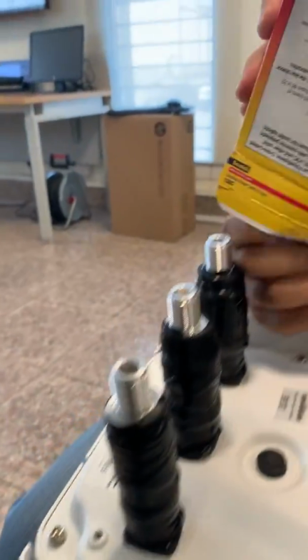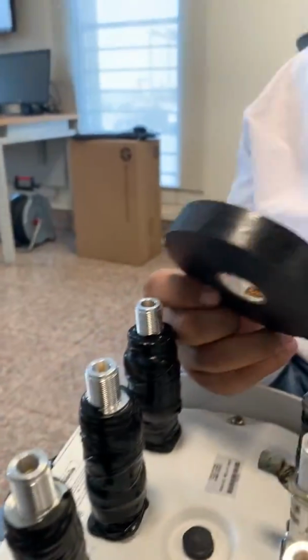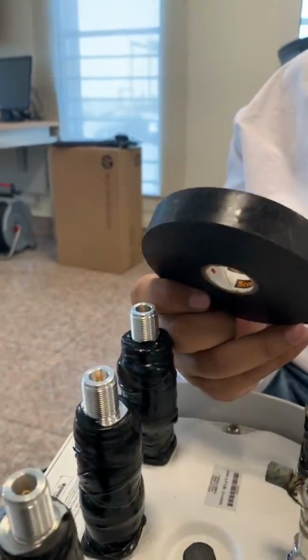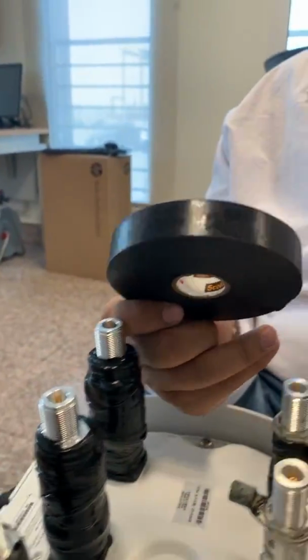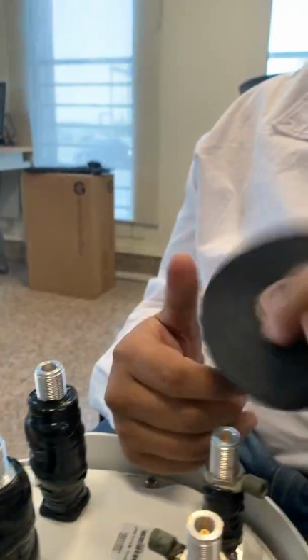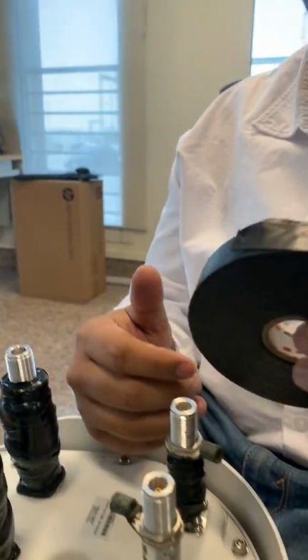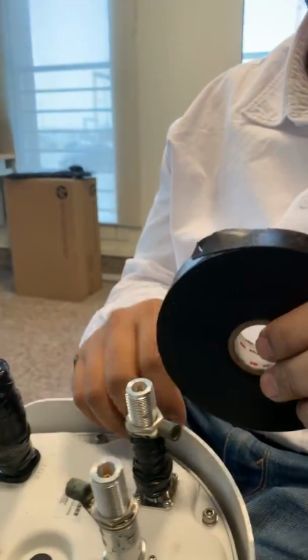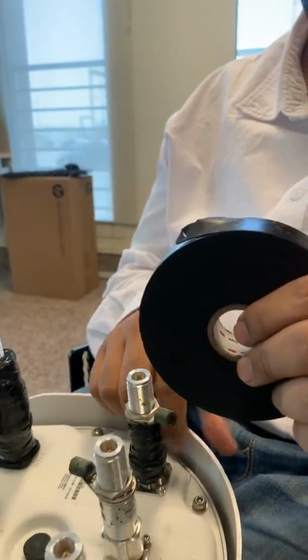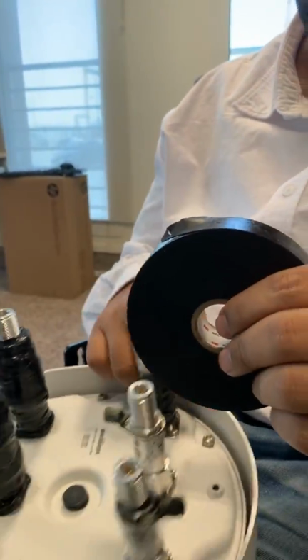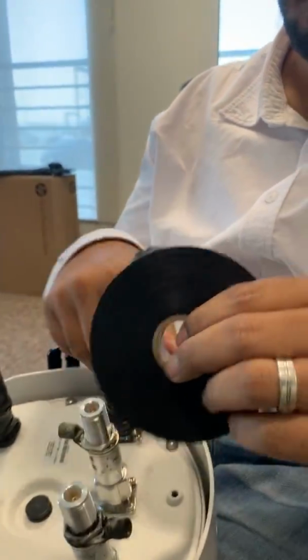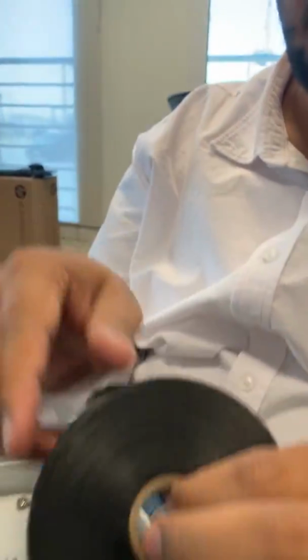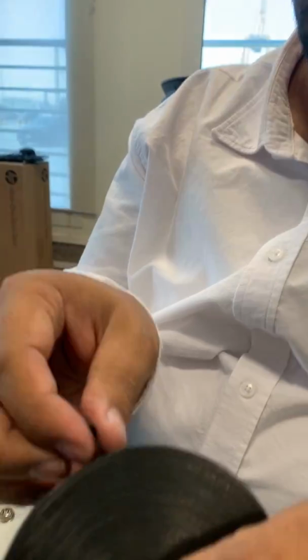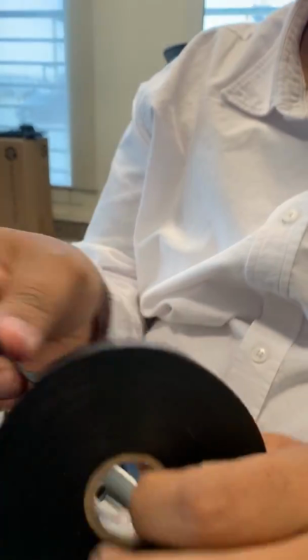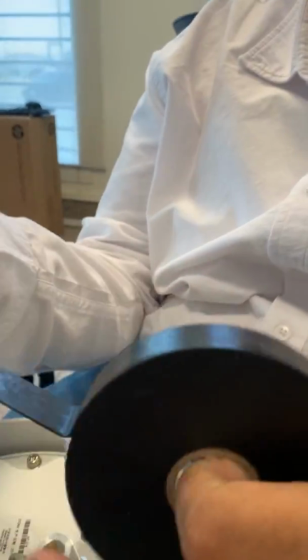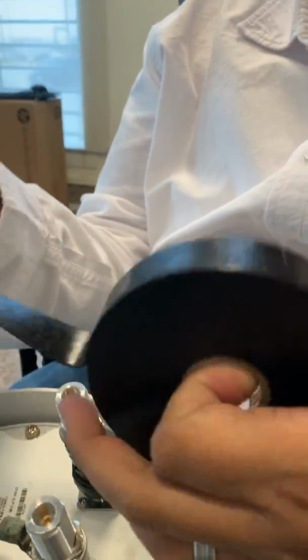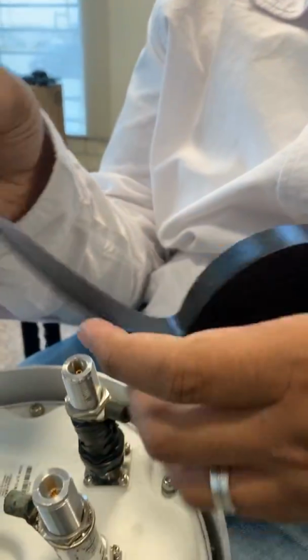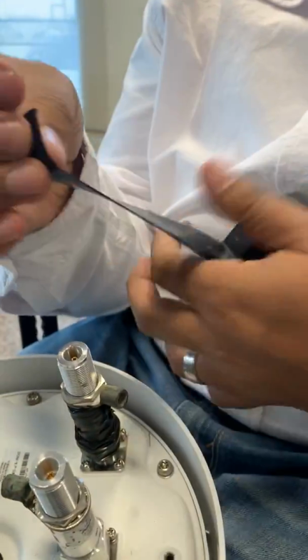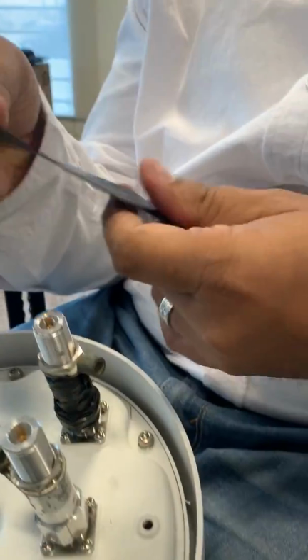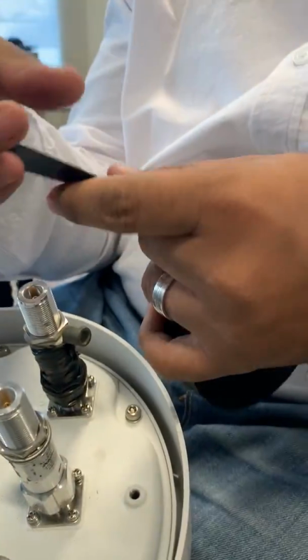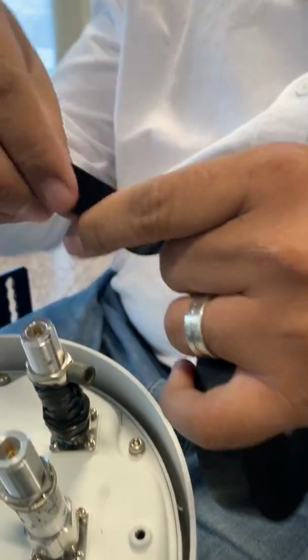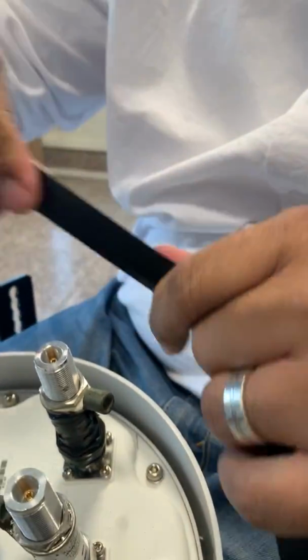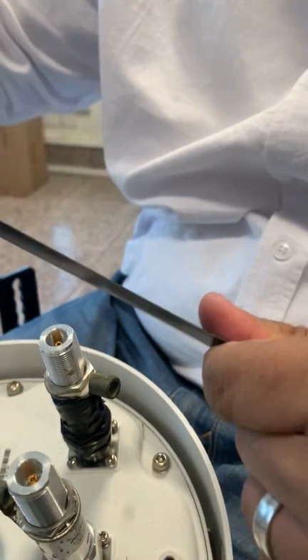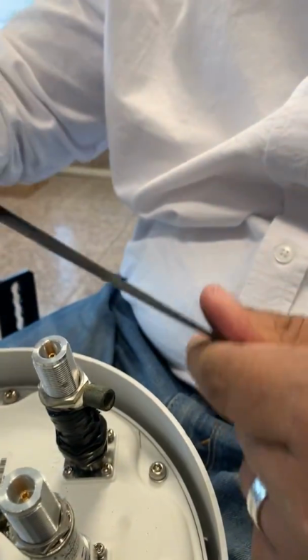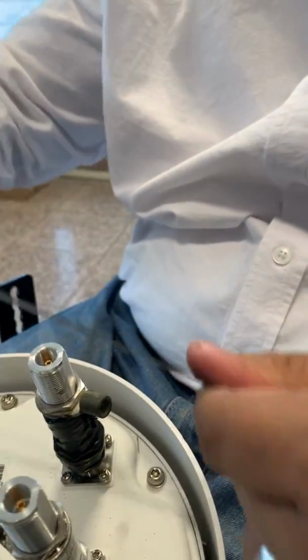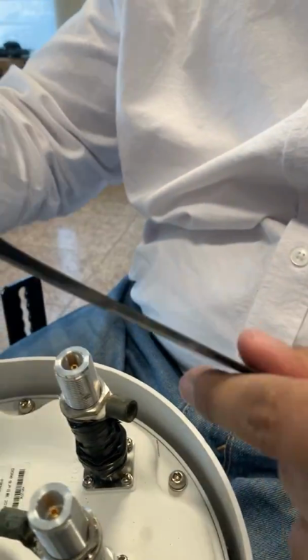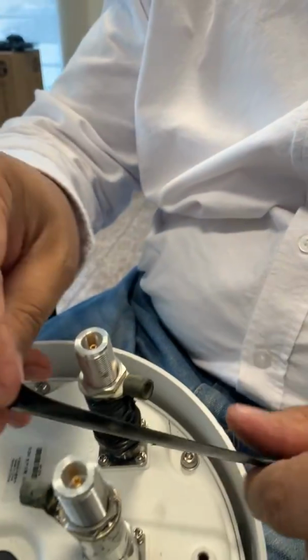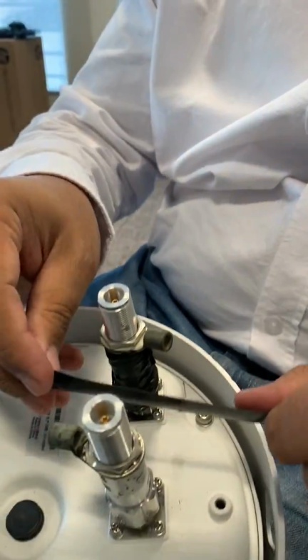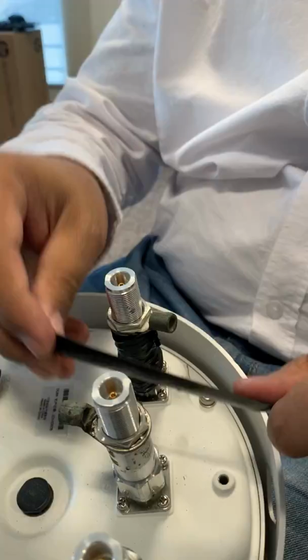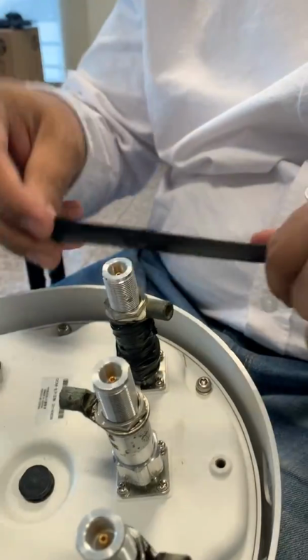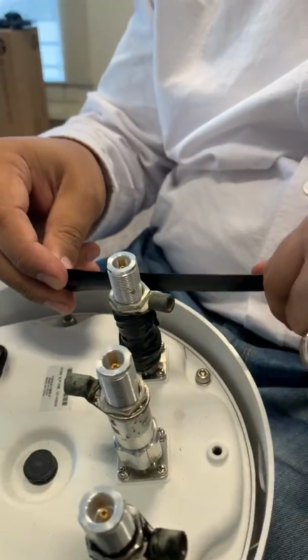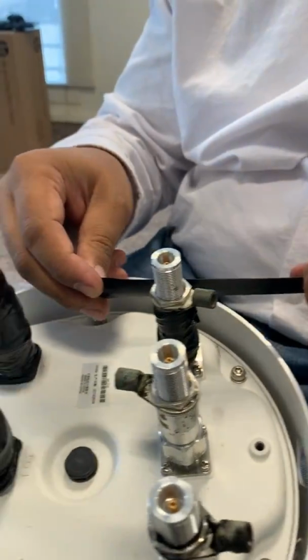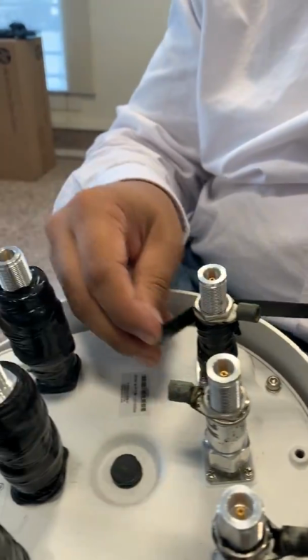So, this is the rubber tape? Yeah, this is the rubber tape. As you can see, it's sticky, but it doesn't slide. So, it can stretch as well?